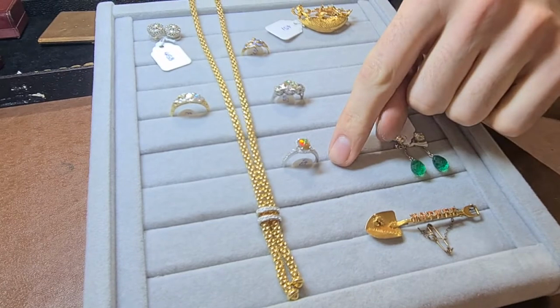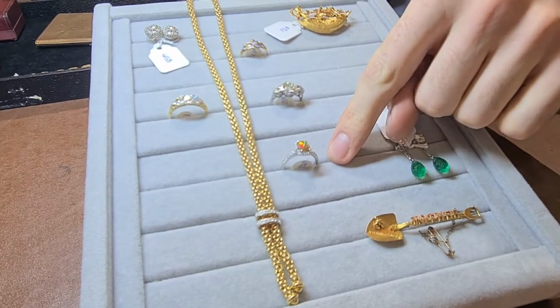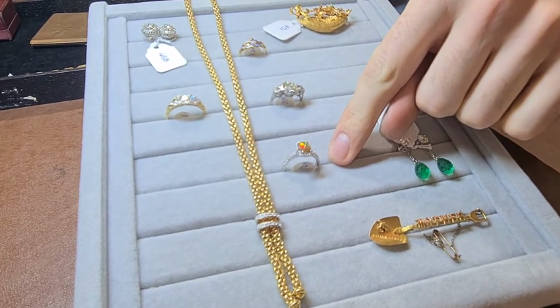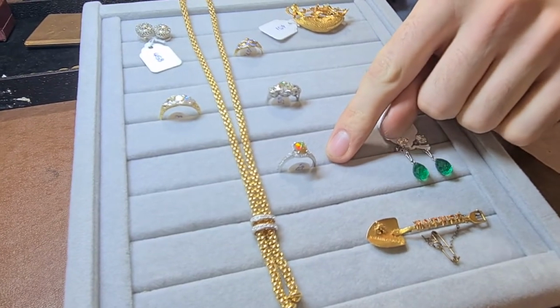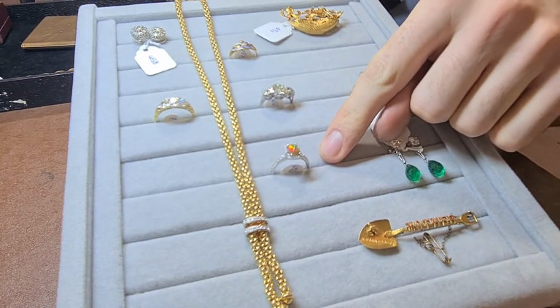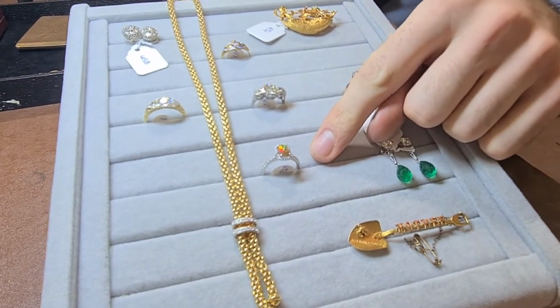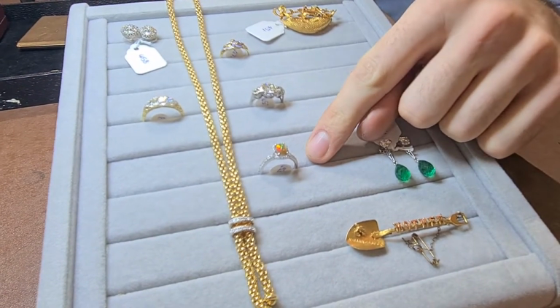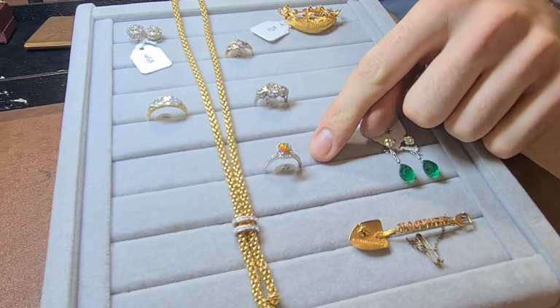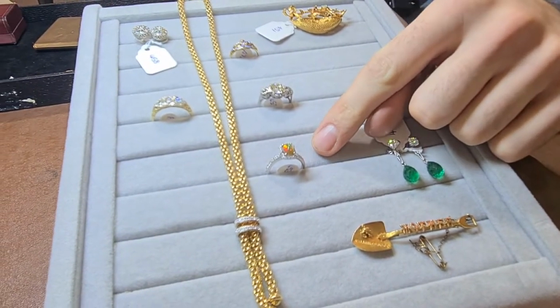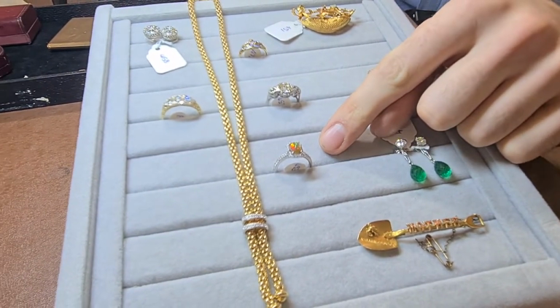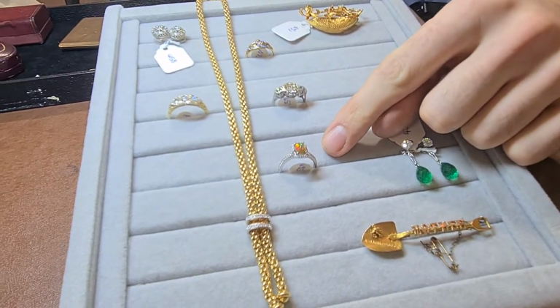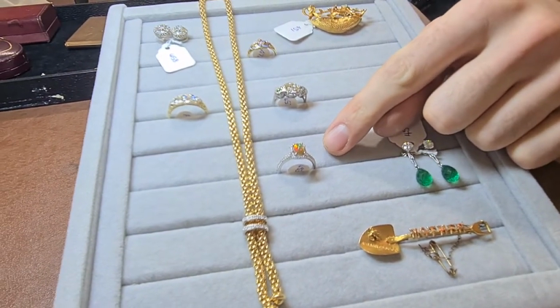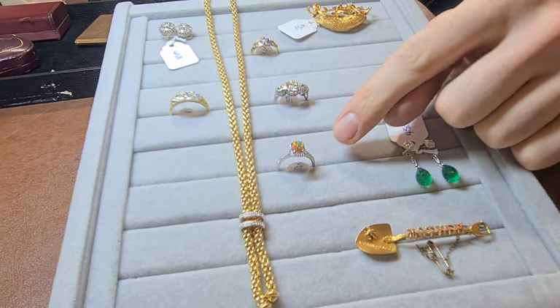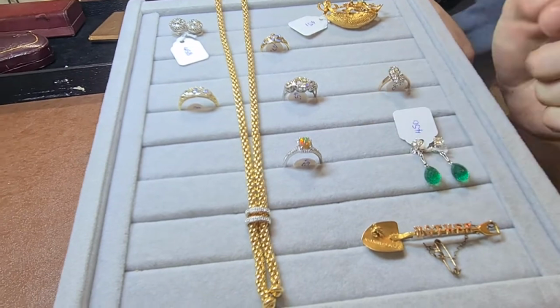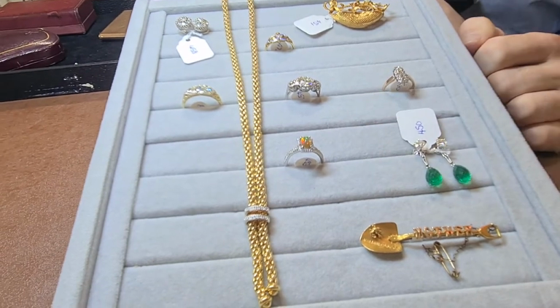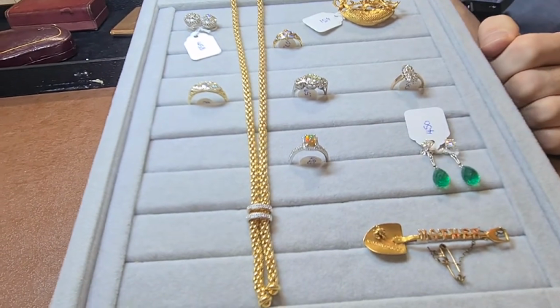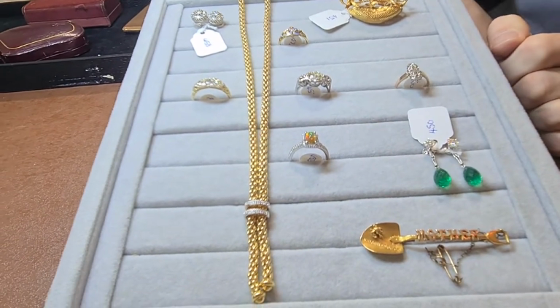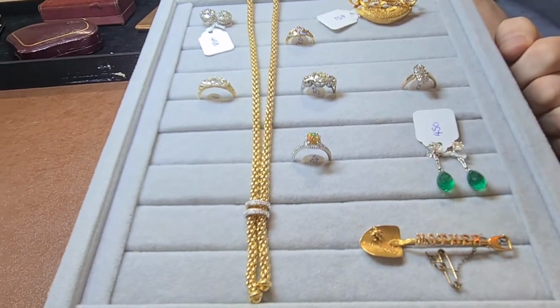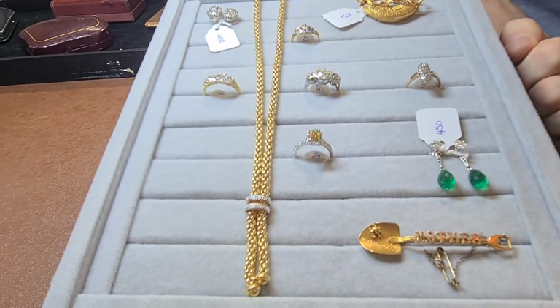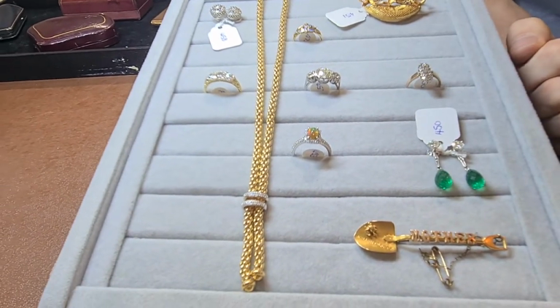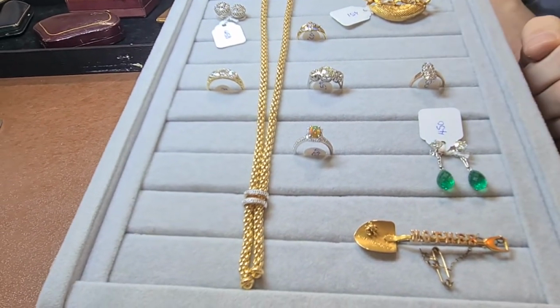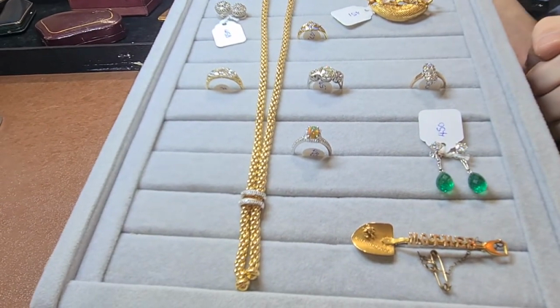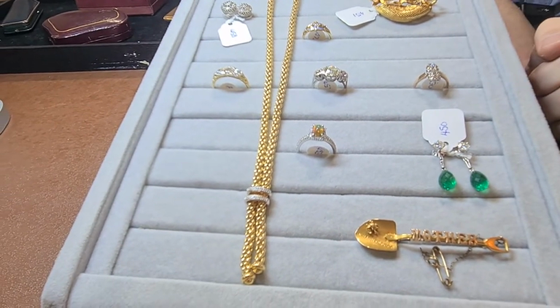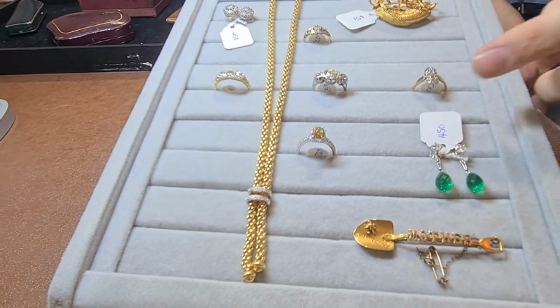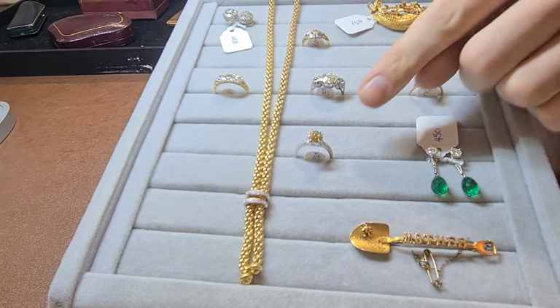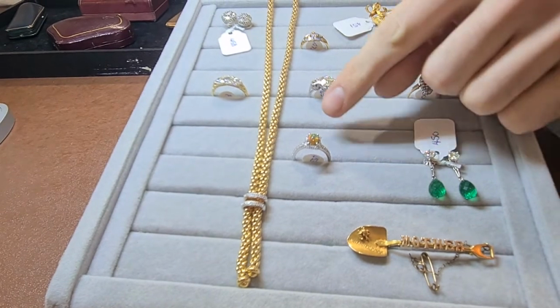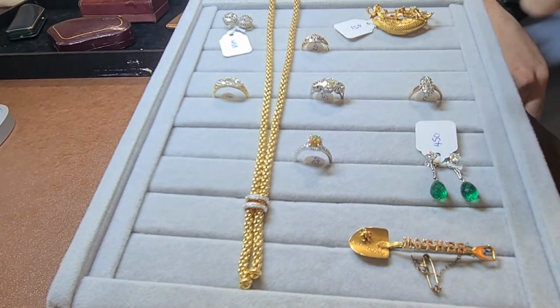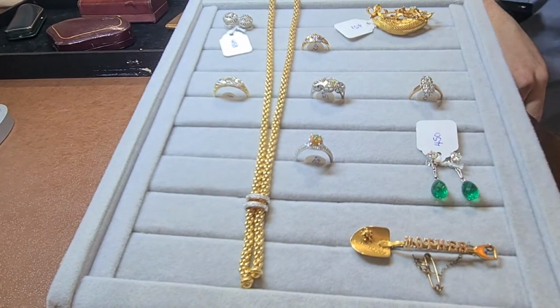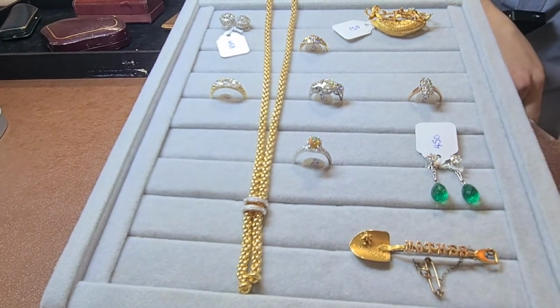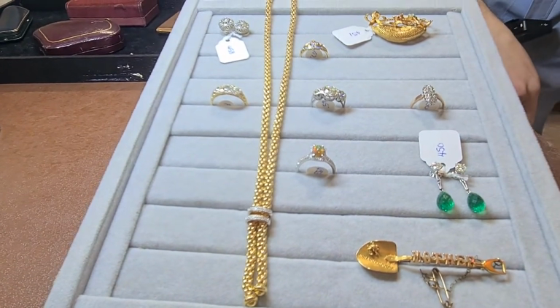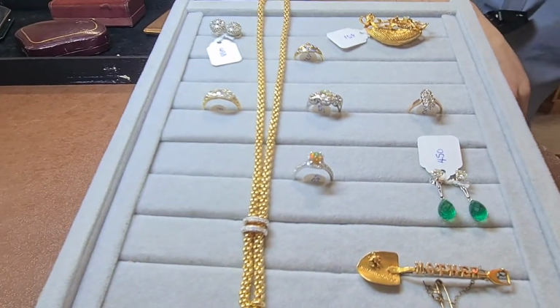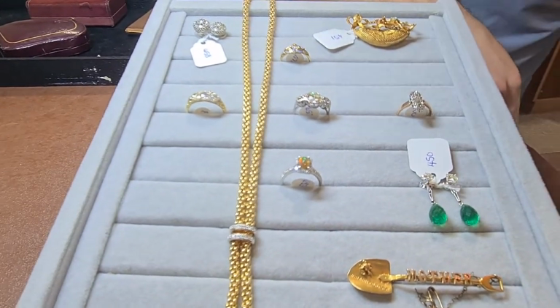Beautiful black opal — if that's your sort of thing. This is similar to what they call a jelly opal, but again really nice strong colours in that, and a nice modern halo setting with diamonds, and that's in white gold.